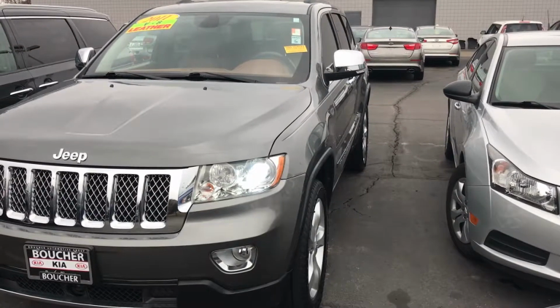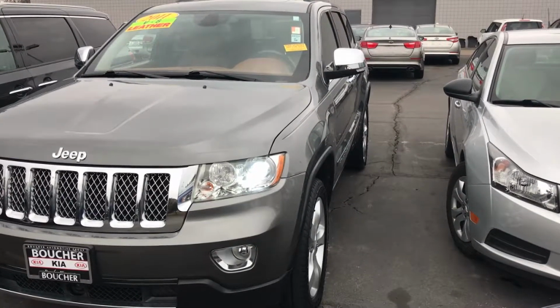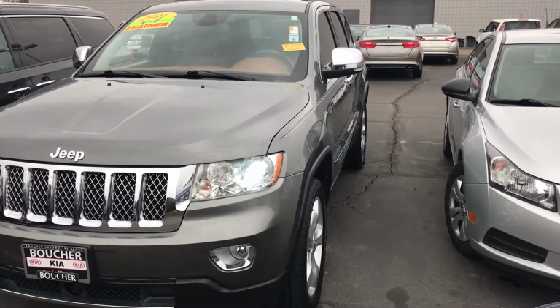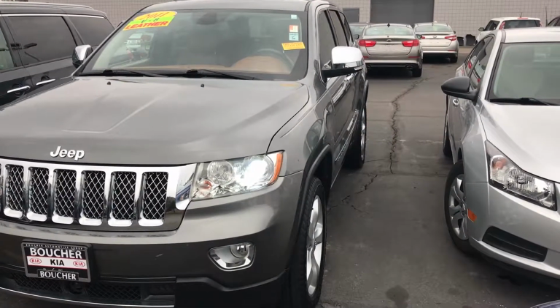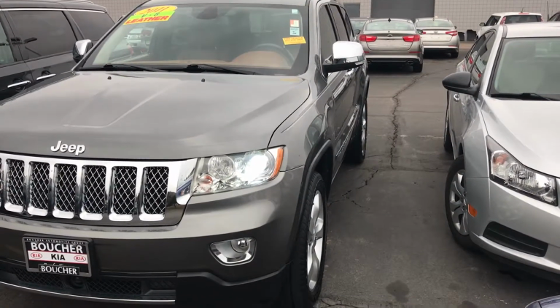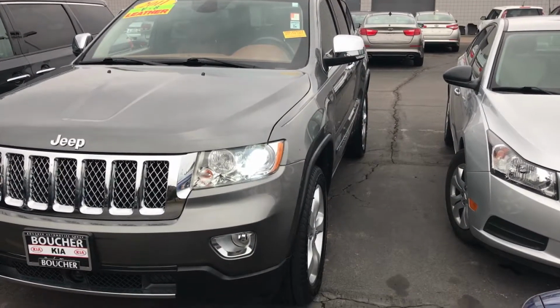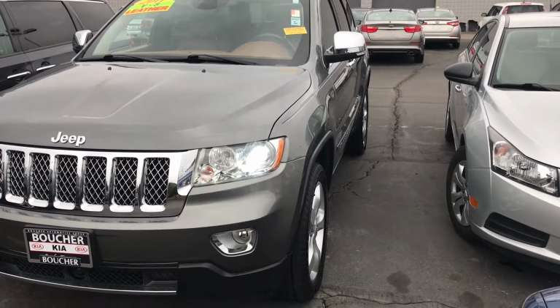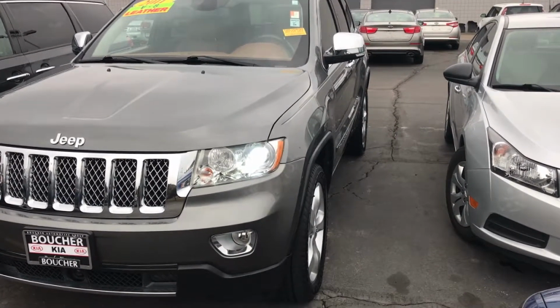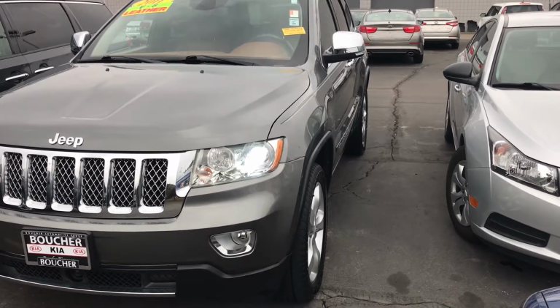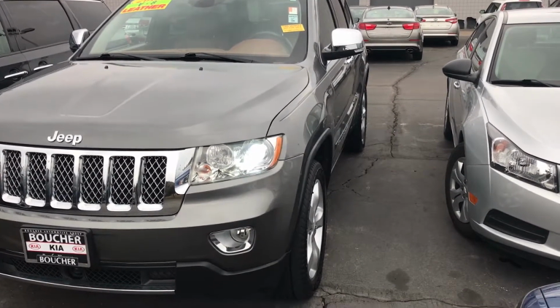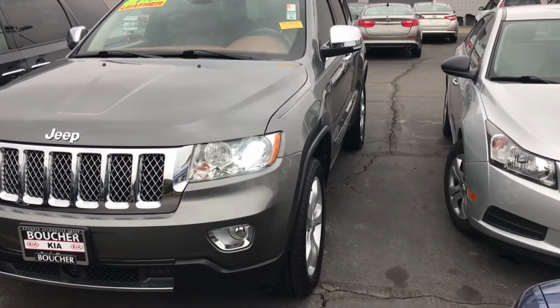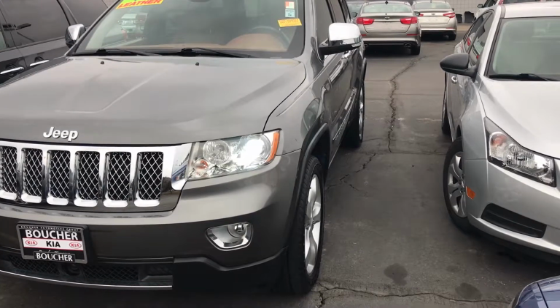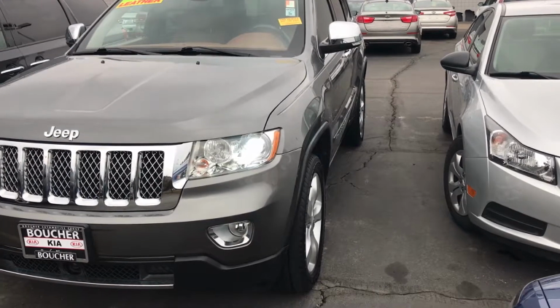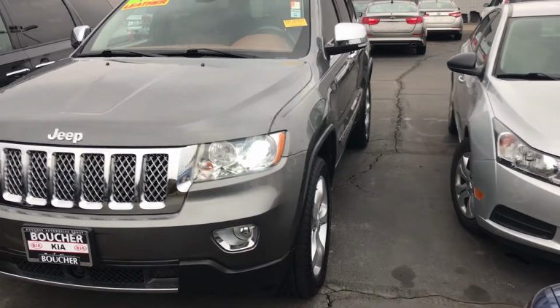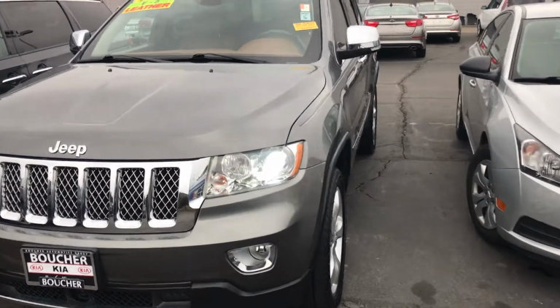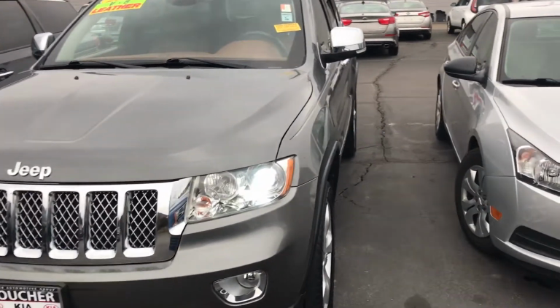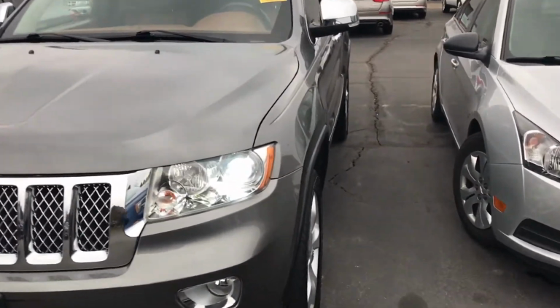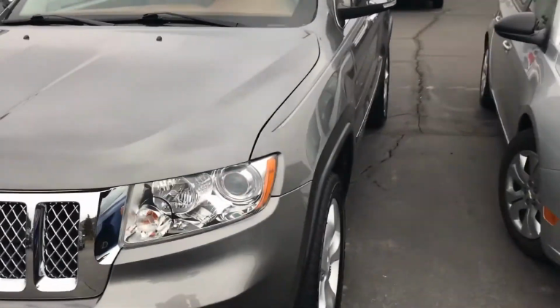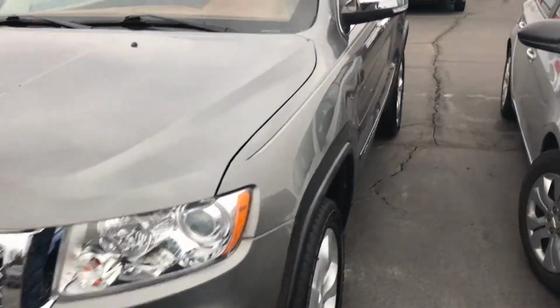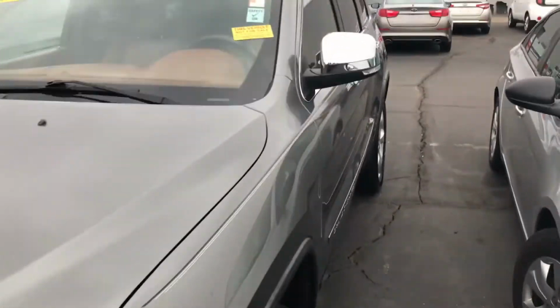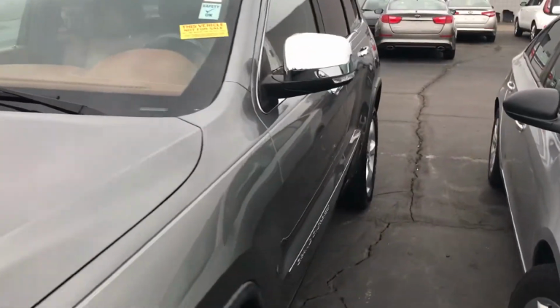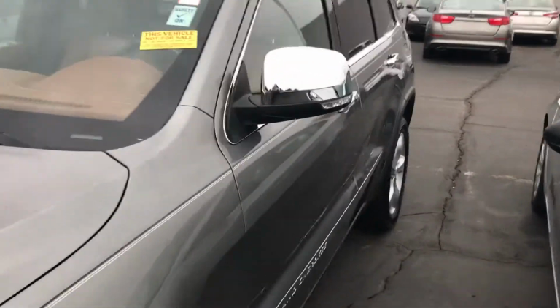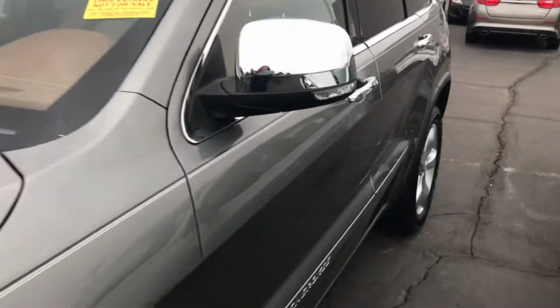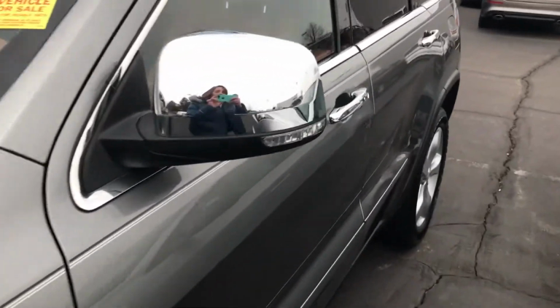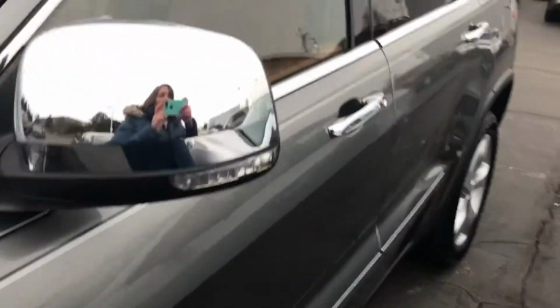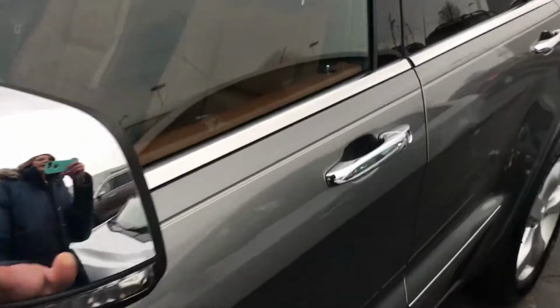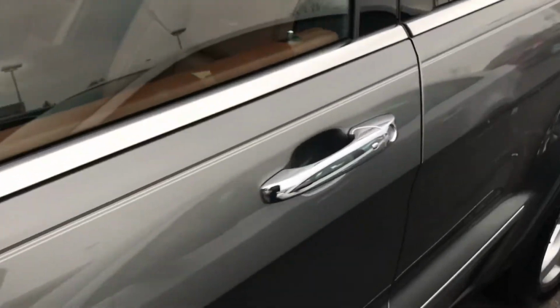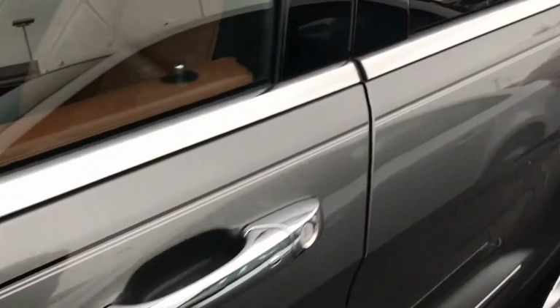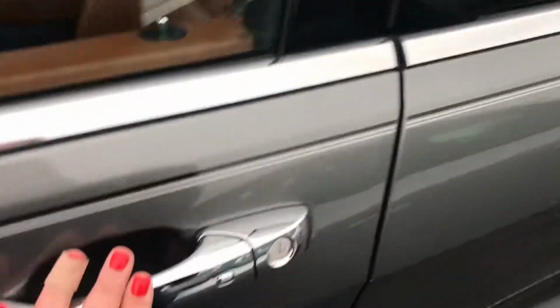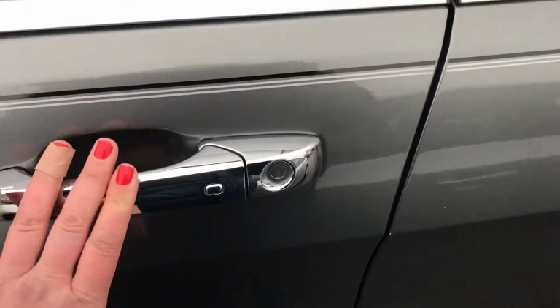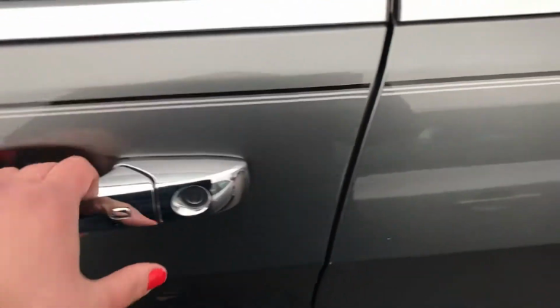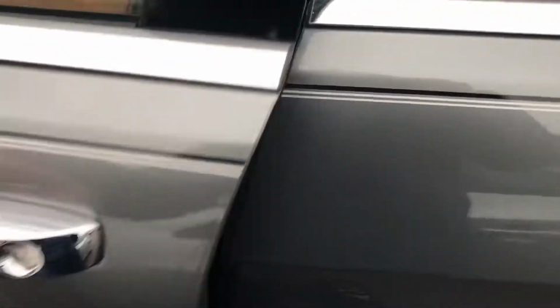Hey guys, it's Sarah here with Boucher and Ports of Racine. Today we're looking at a 2011 Jeep Grand Cherokee. It's got a V8 engine, really clean exterior with turn signal indicators in the mirror, and keyless entry.